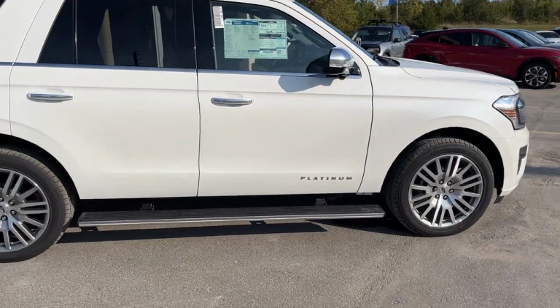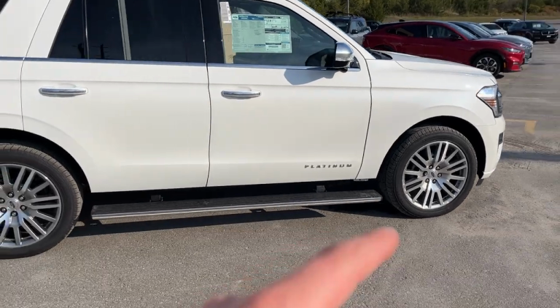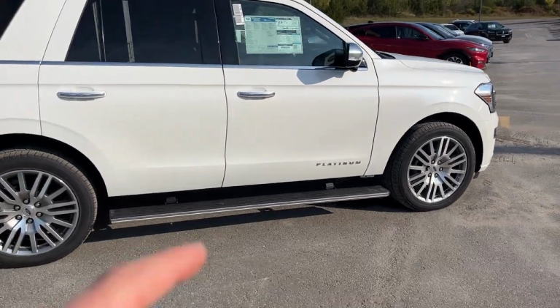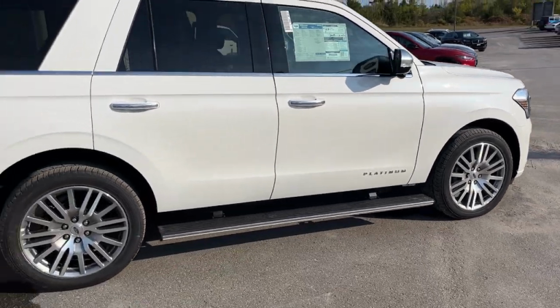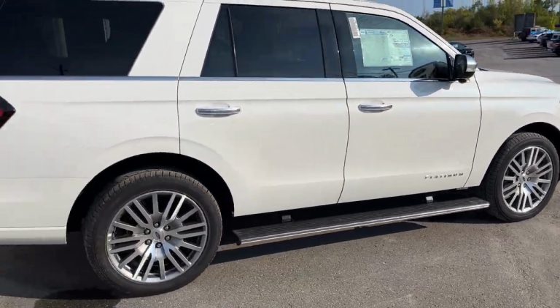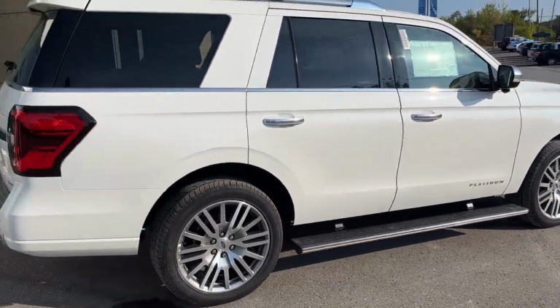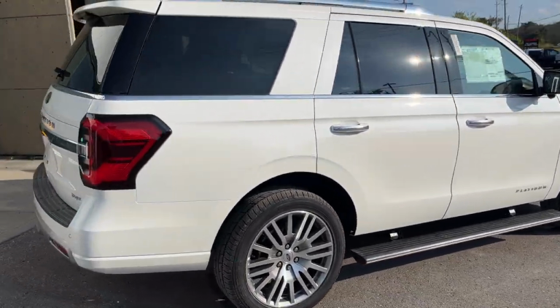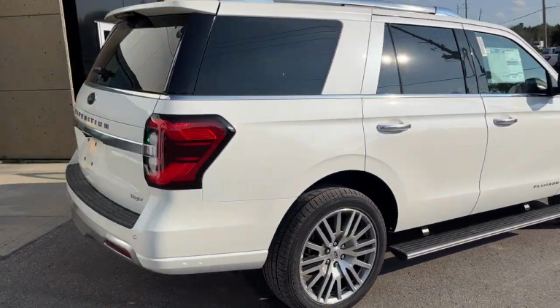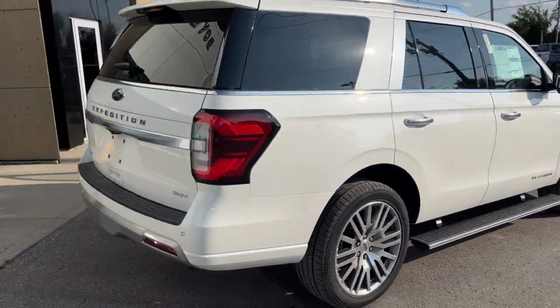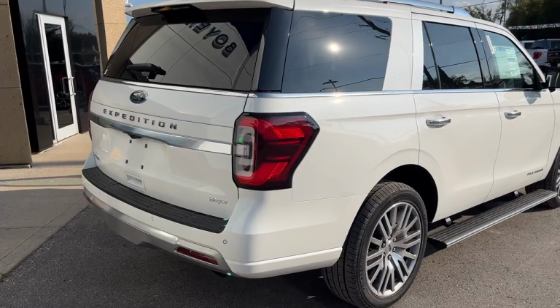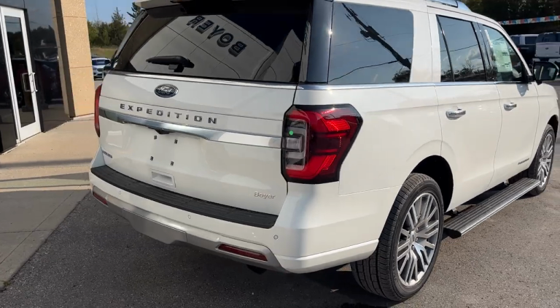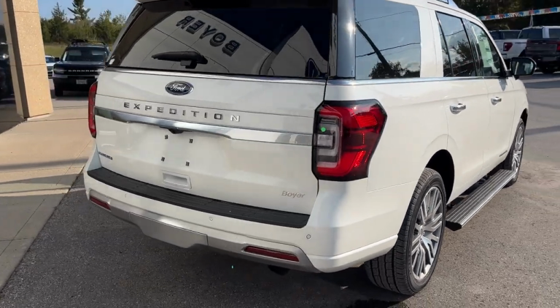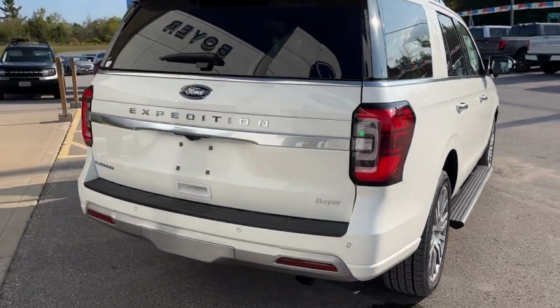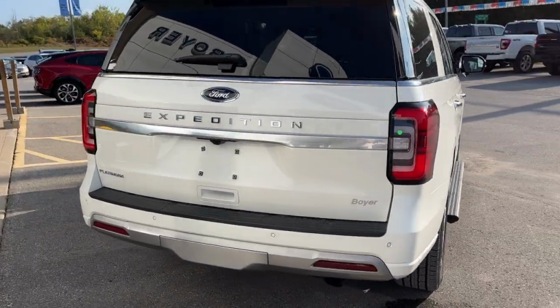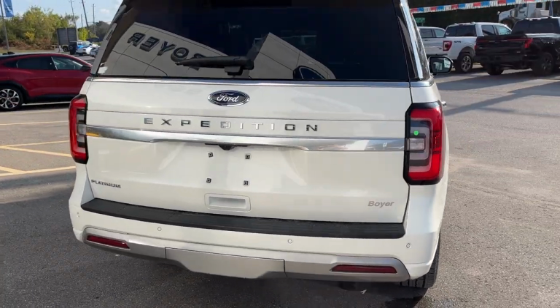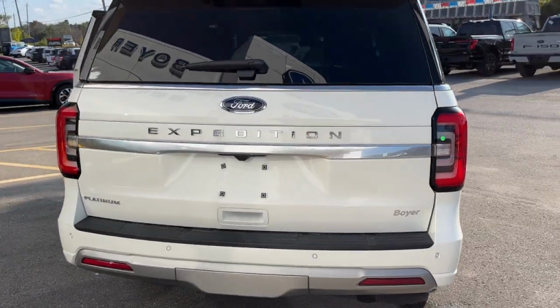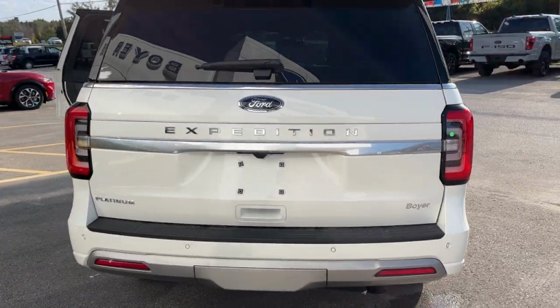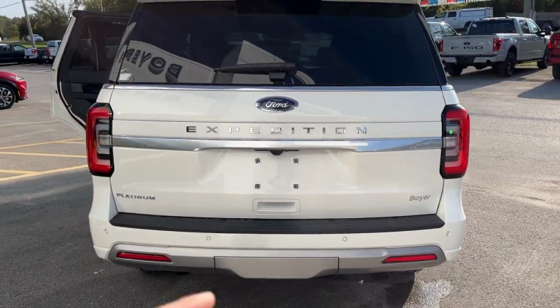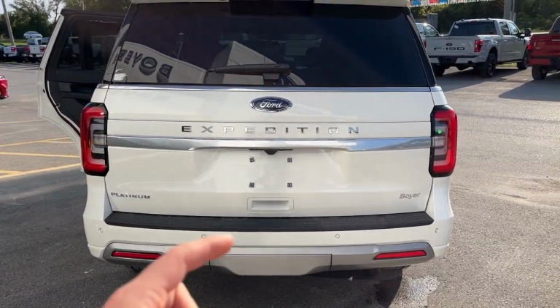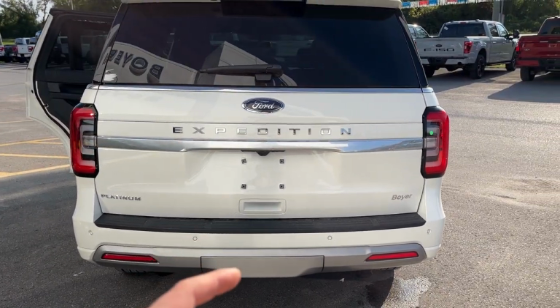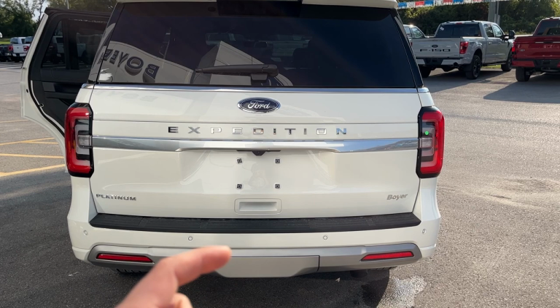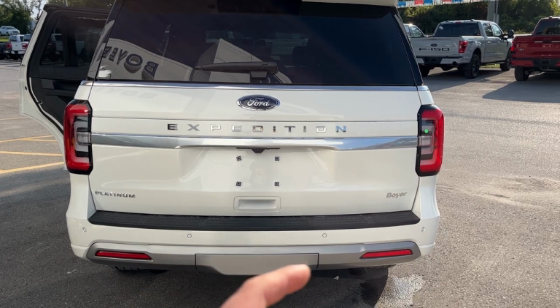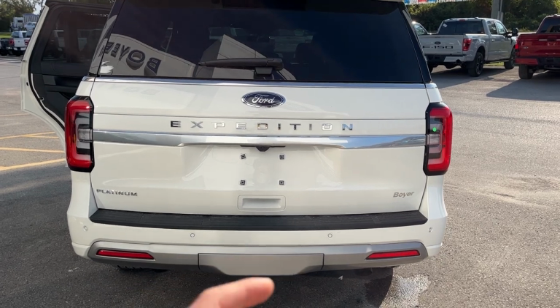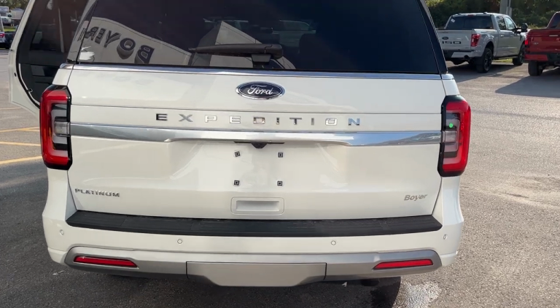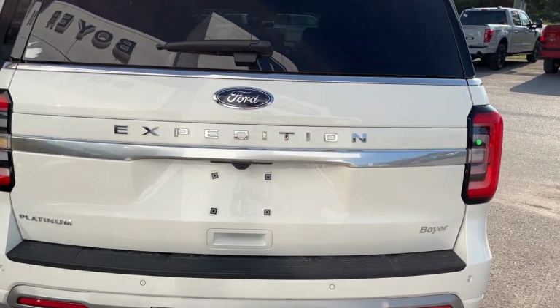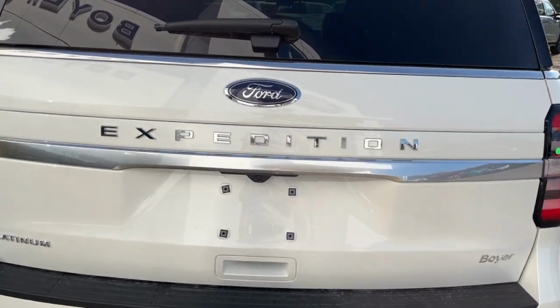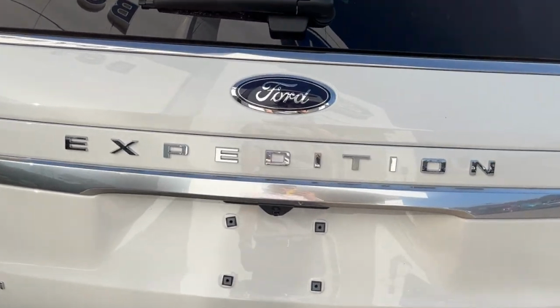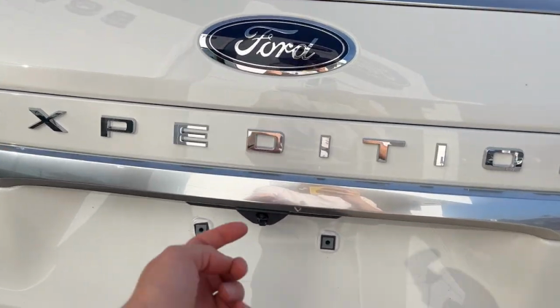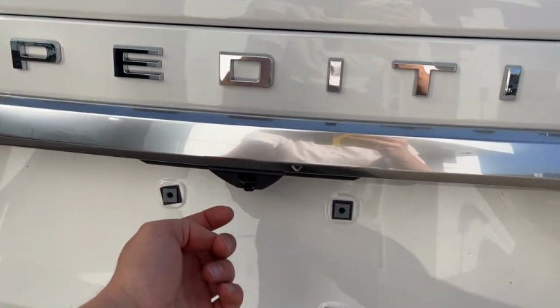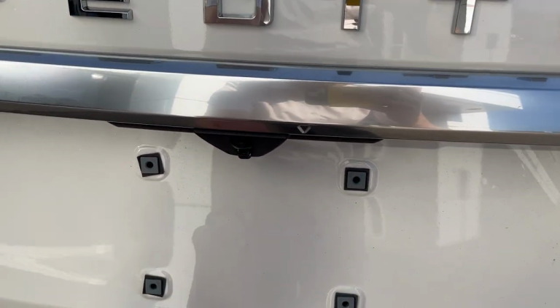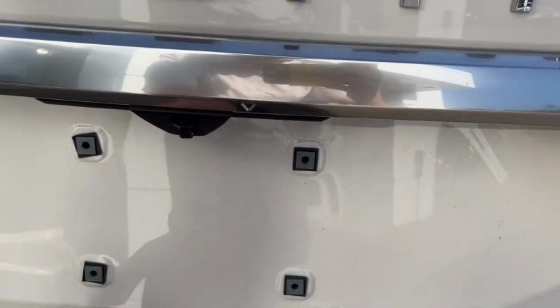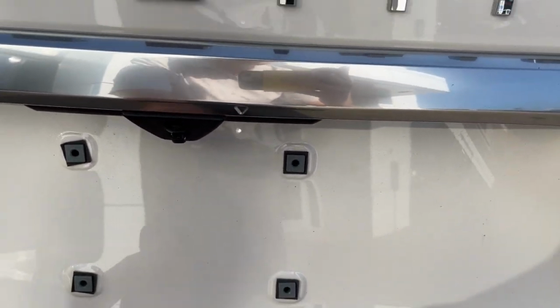You do have your power deployable running boards on here. Coming around to the back, you have your reverse parking sensors. This one also has front parking sensors, and you do have the heavy-duty trailer tow package — just underneath that cover there is your hitch.